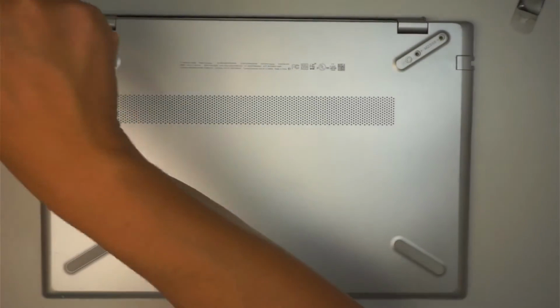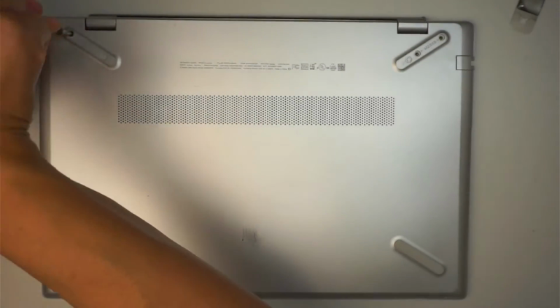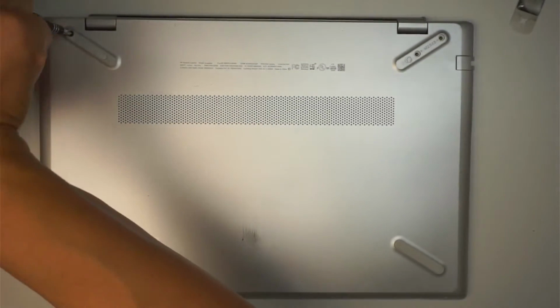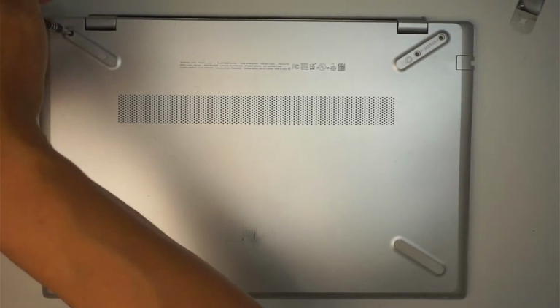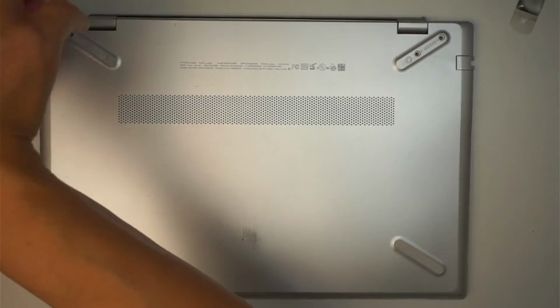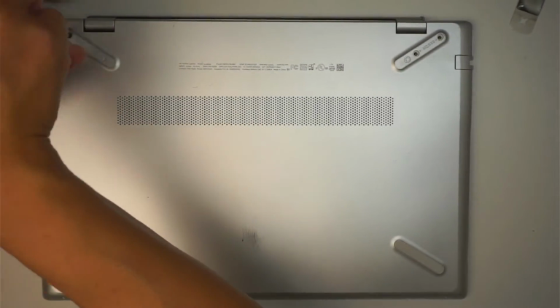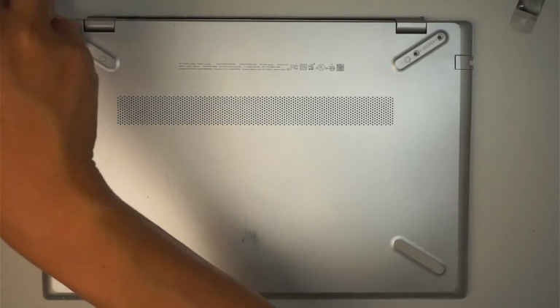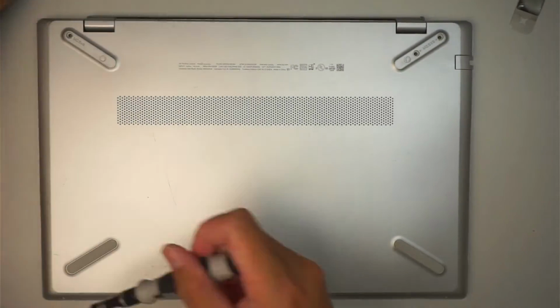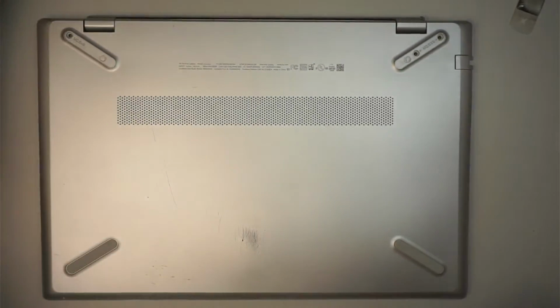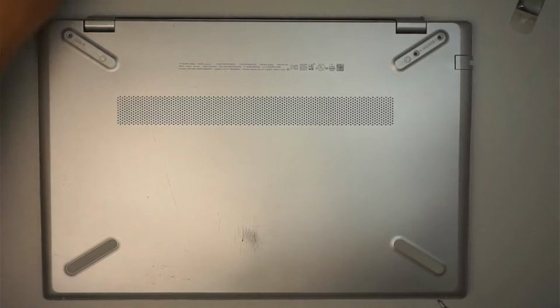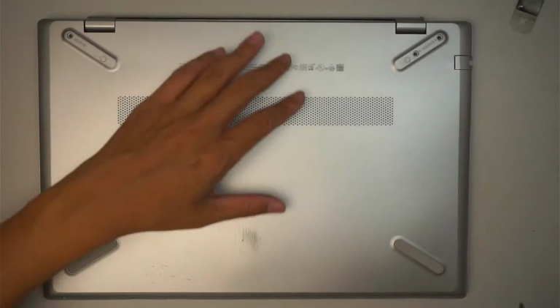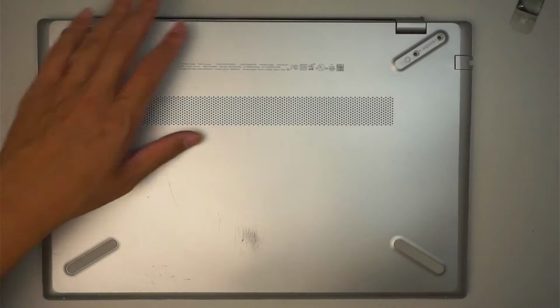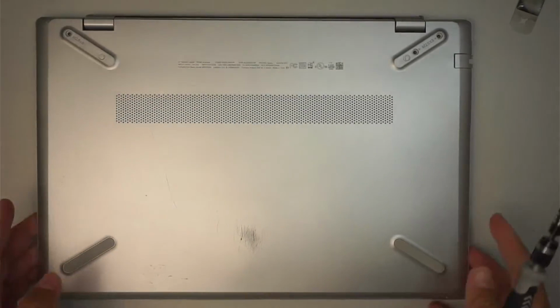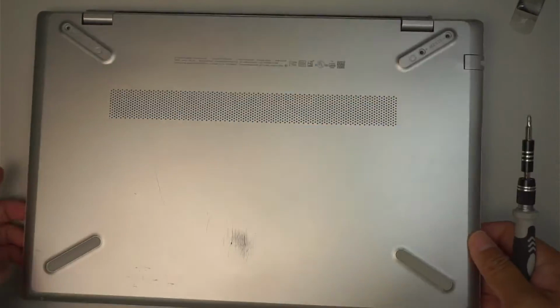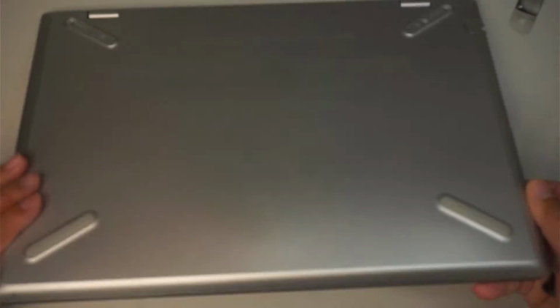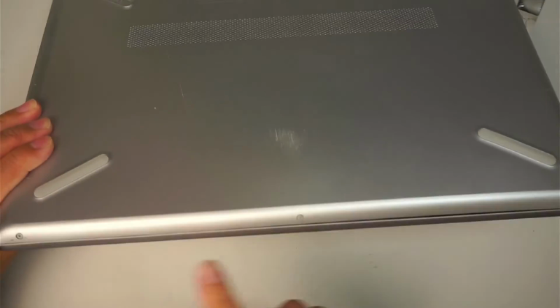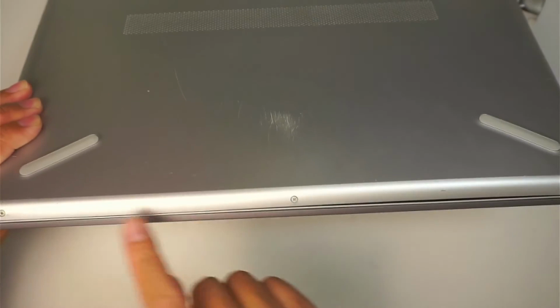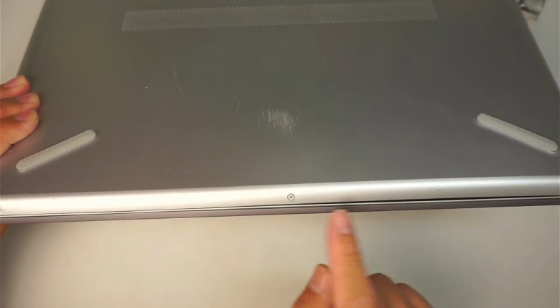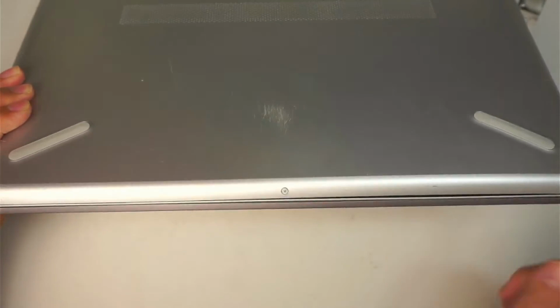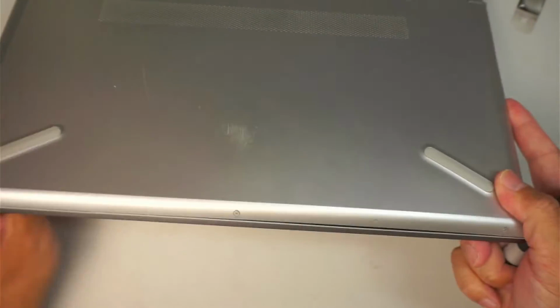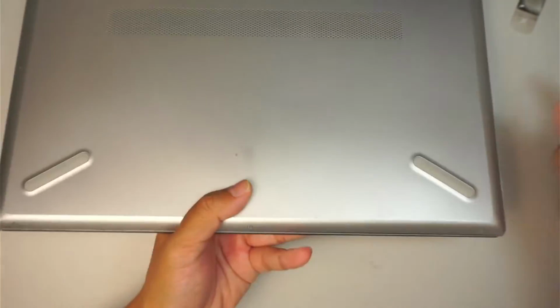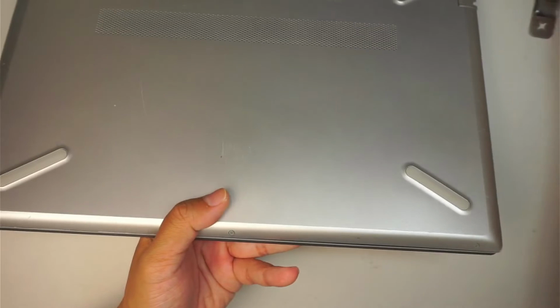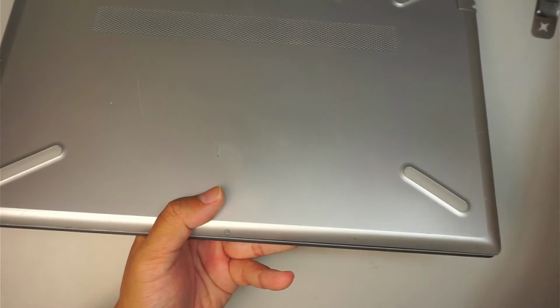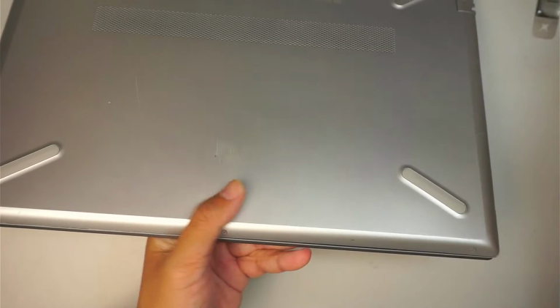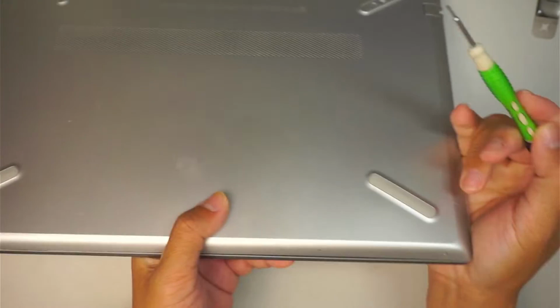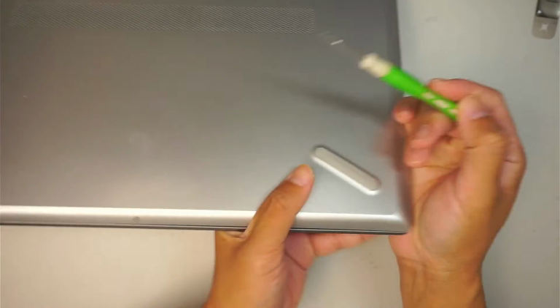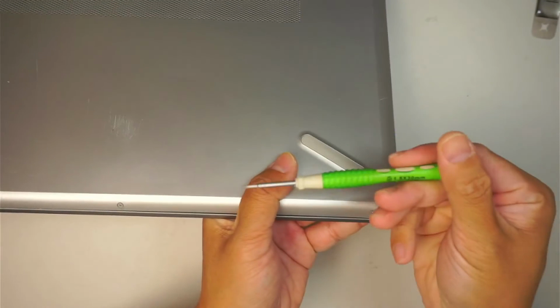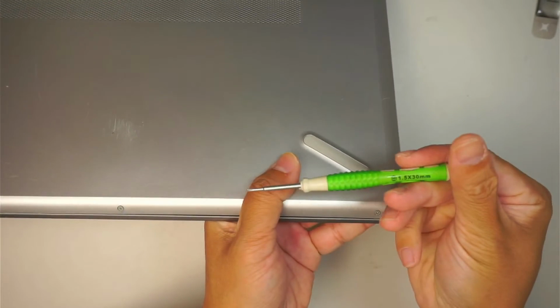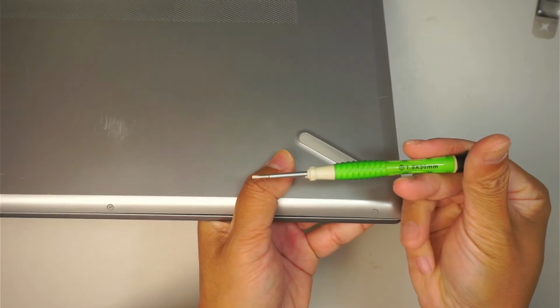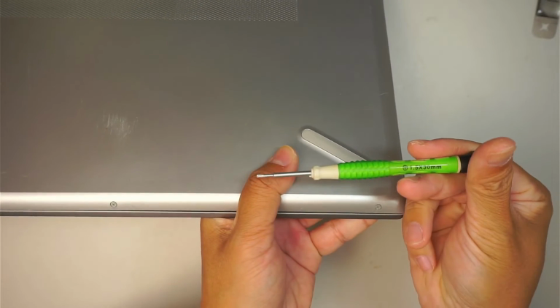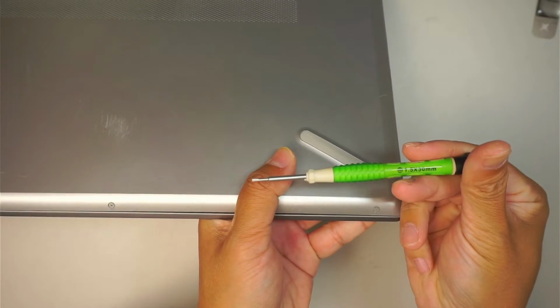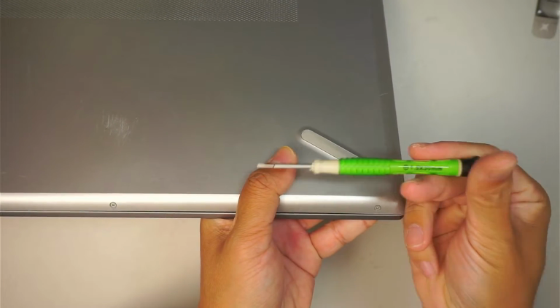There's a small screw on the top left corner and three screws at the bottom — they look like smaller screws, so I'll be using a 1.5 millimeter Phillips screwdriver.